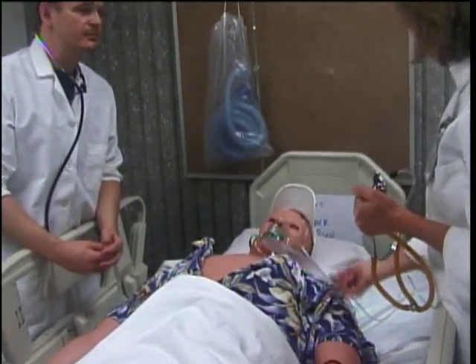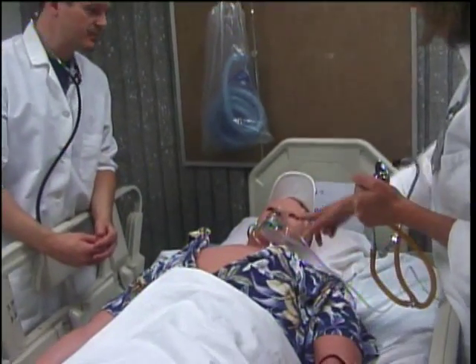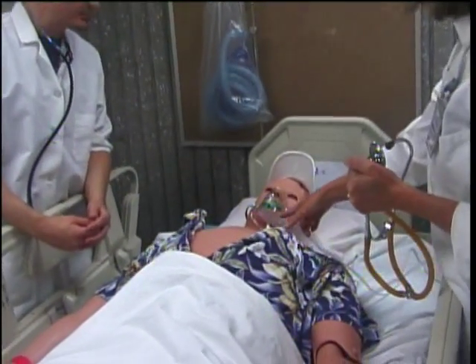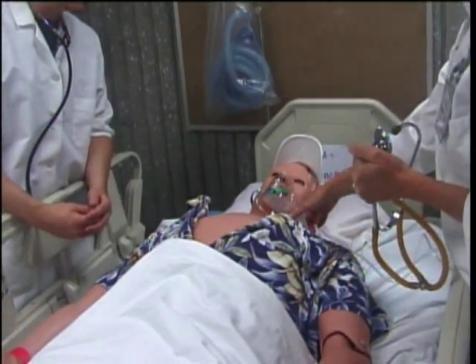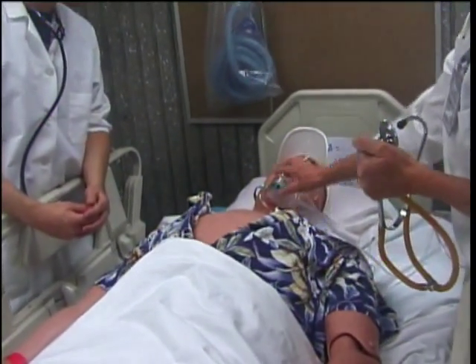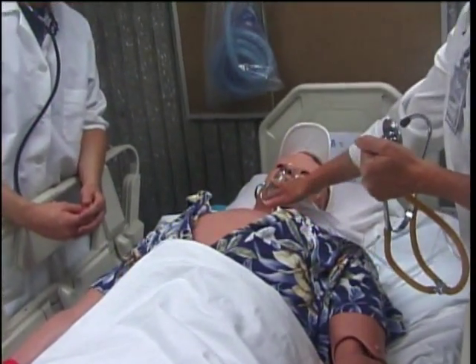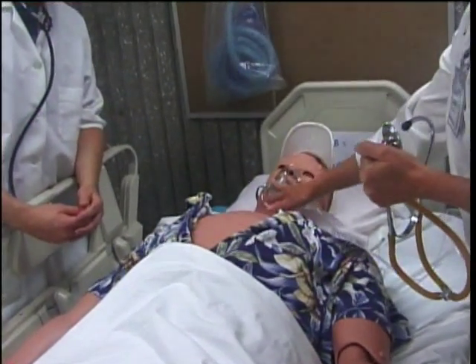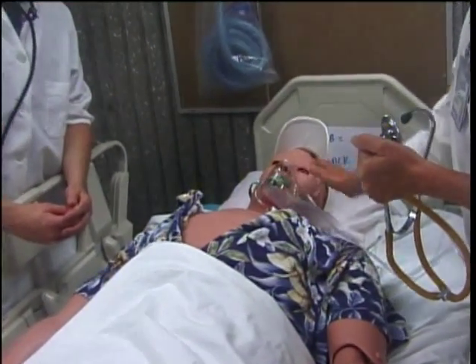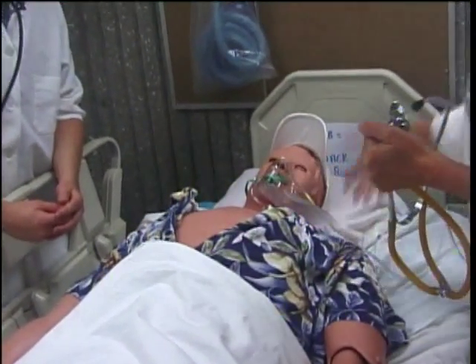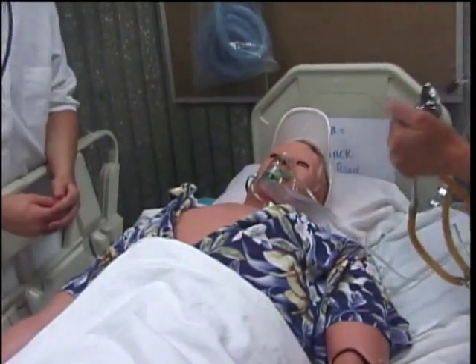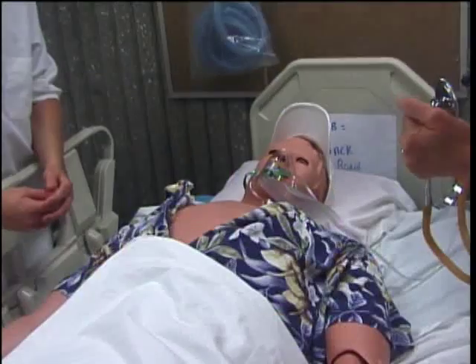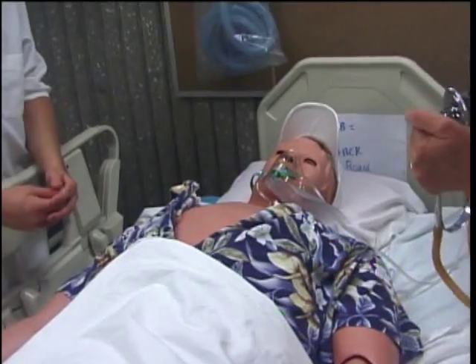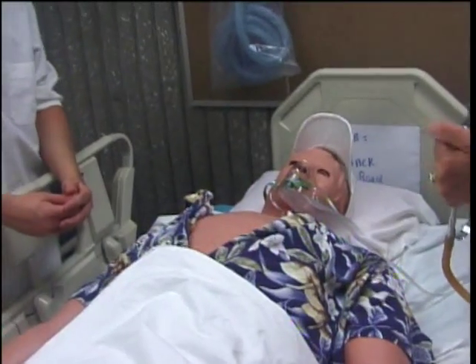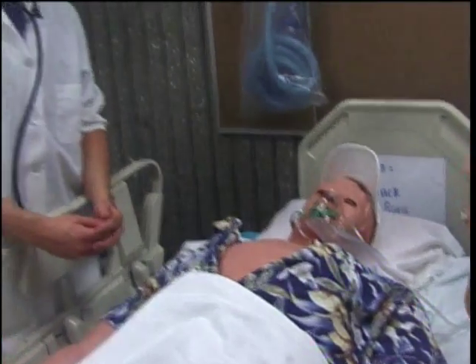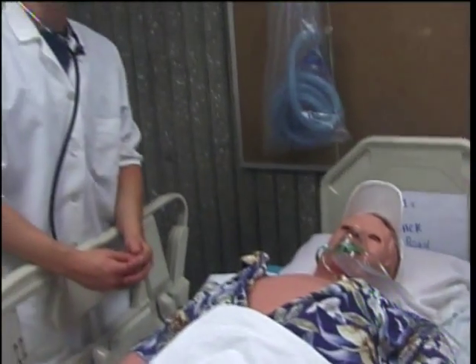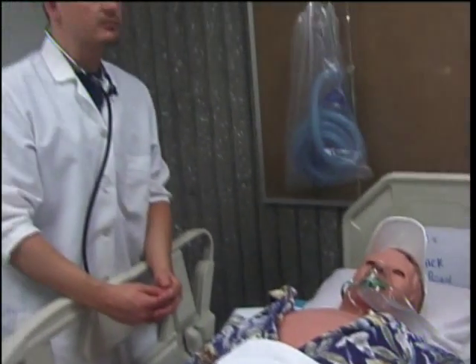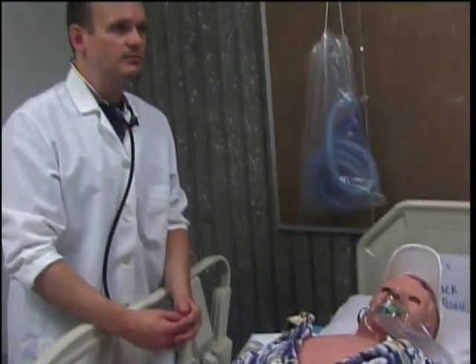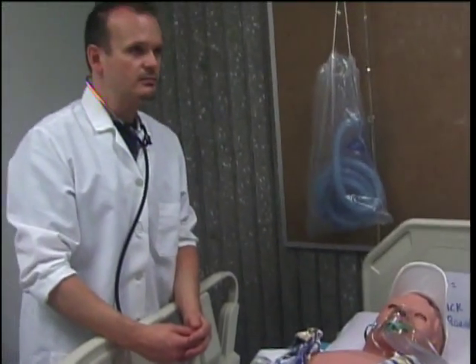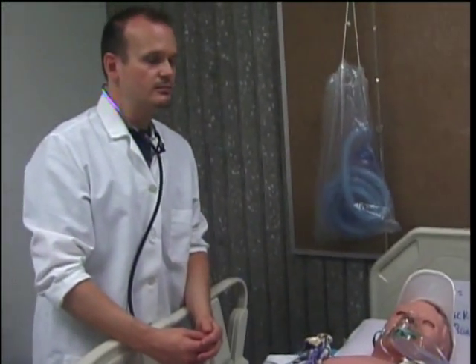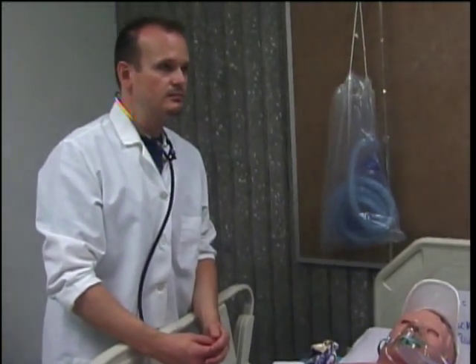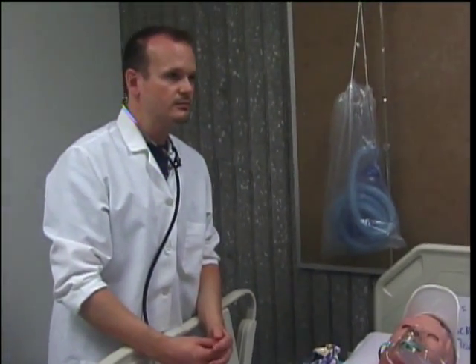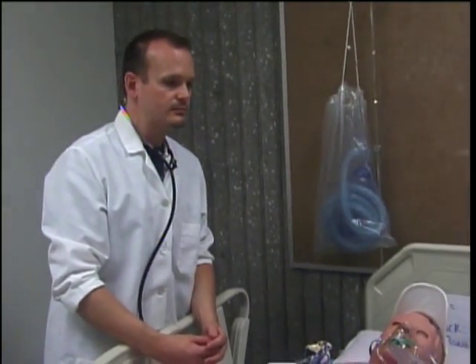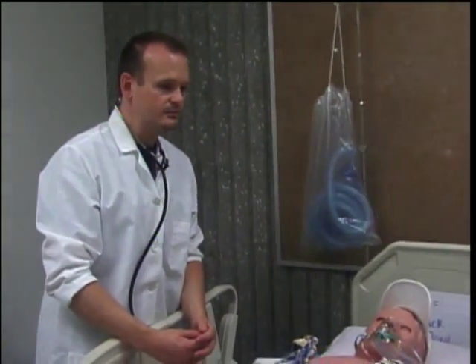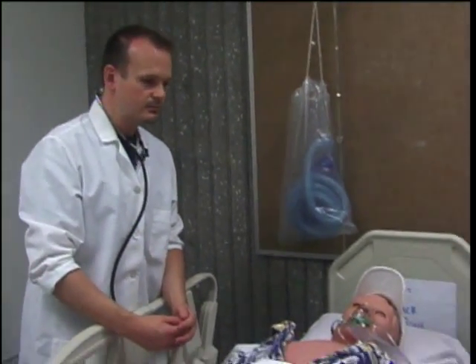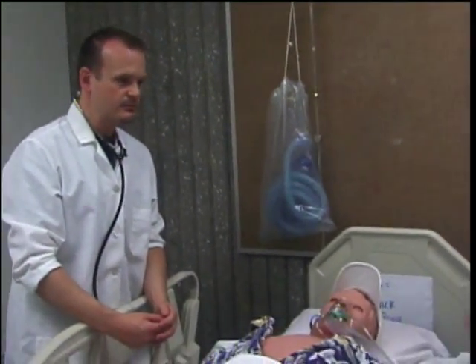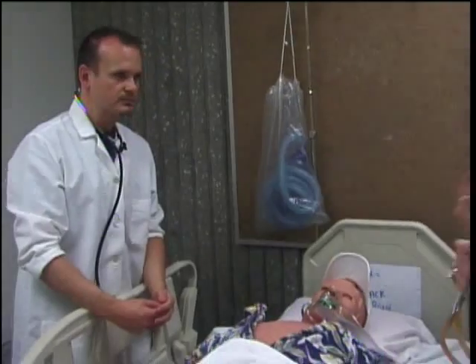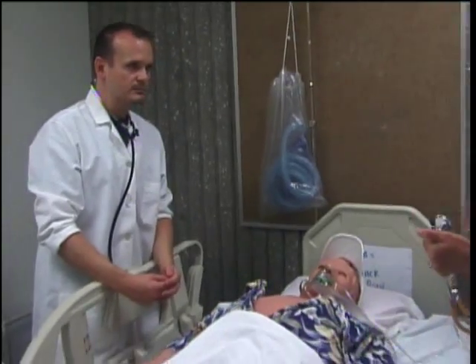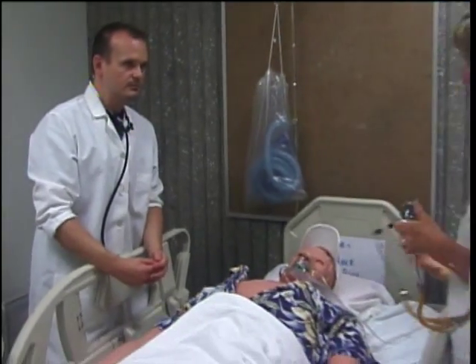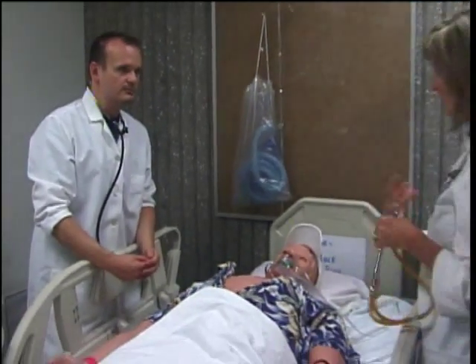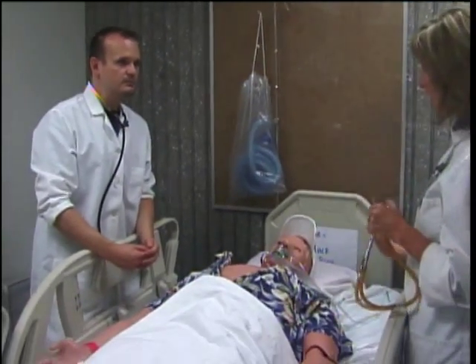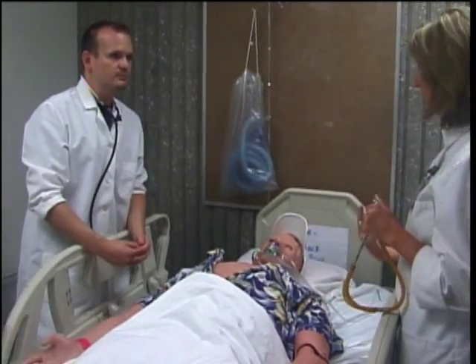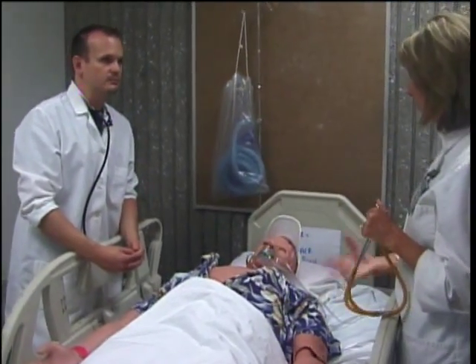Right. So we might want to change his oxygen to a higher level. We'd also want to call the physician, maybe put the head of his bed up. Those kind of things are what we're looking for him to do.